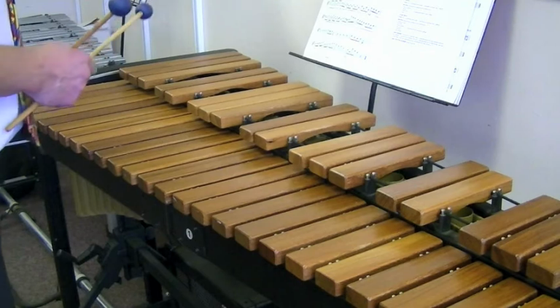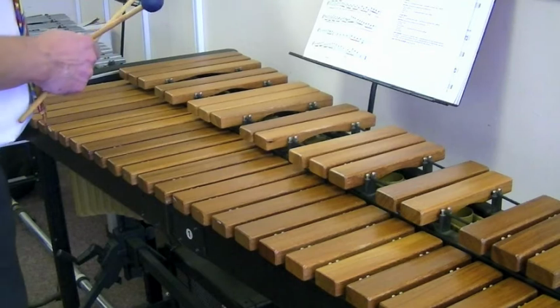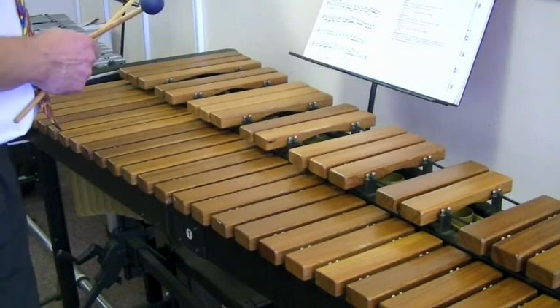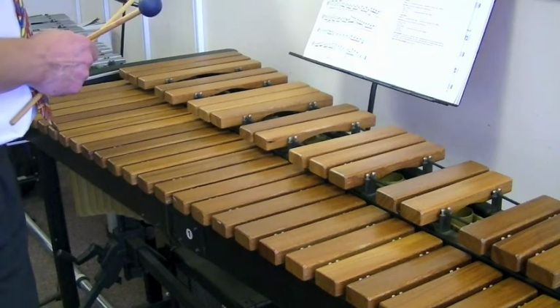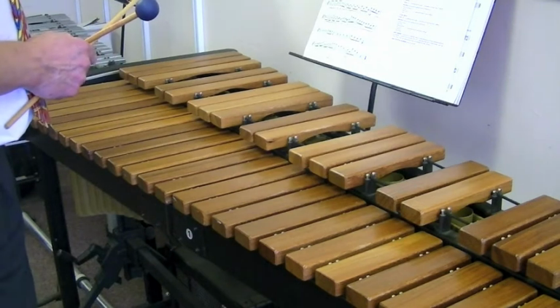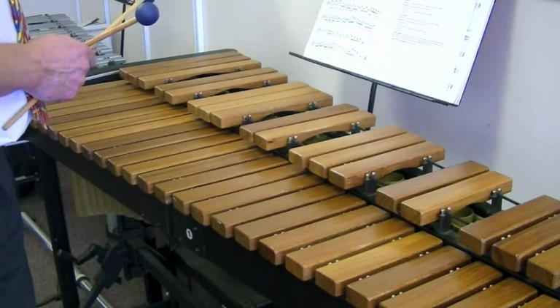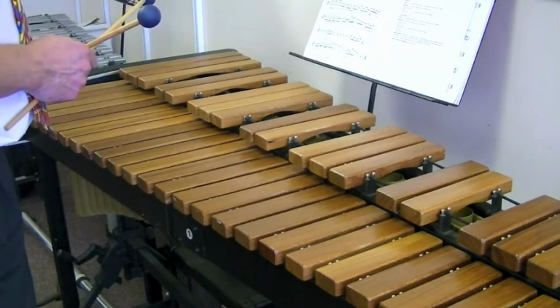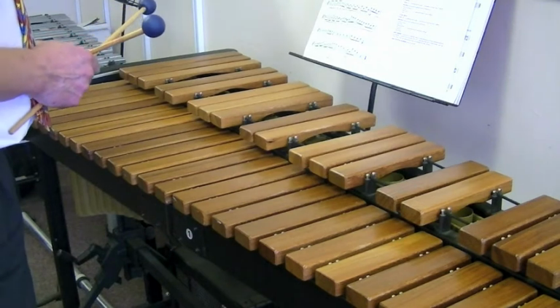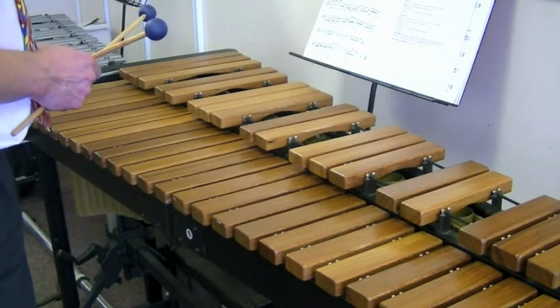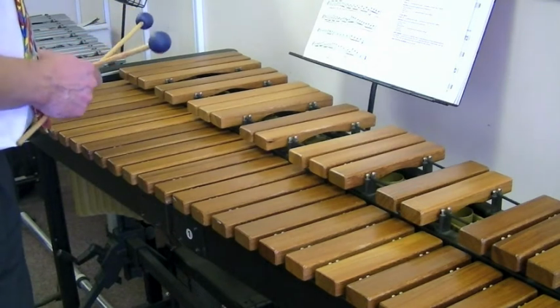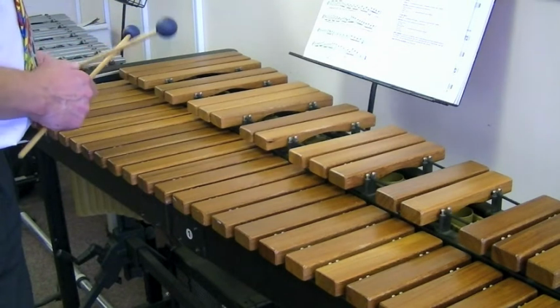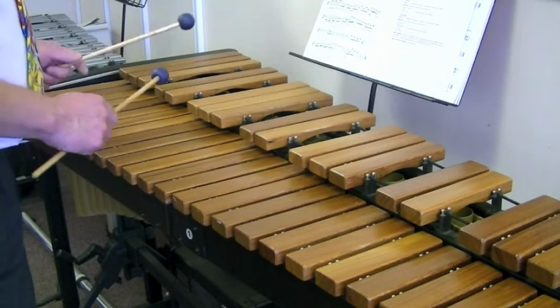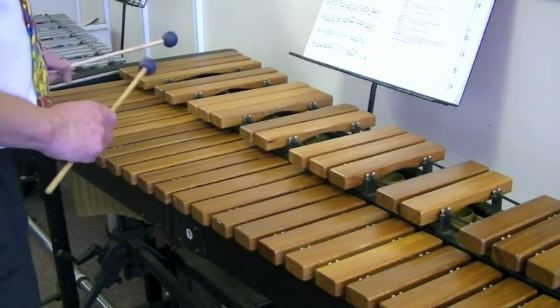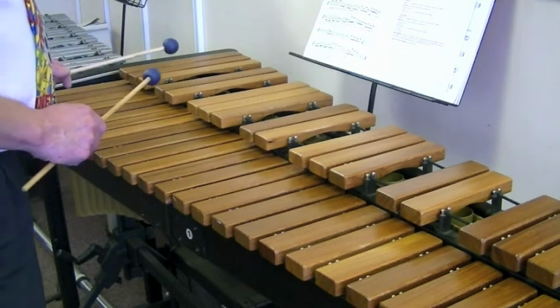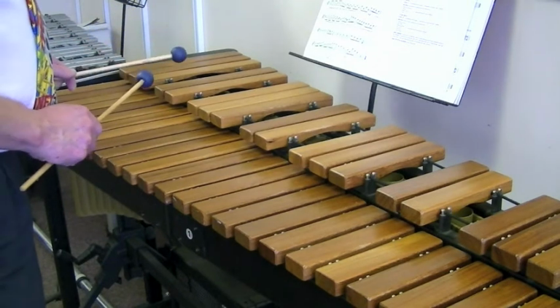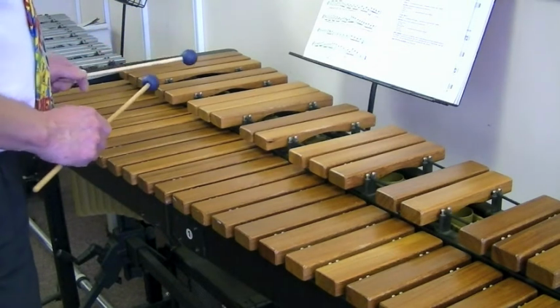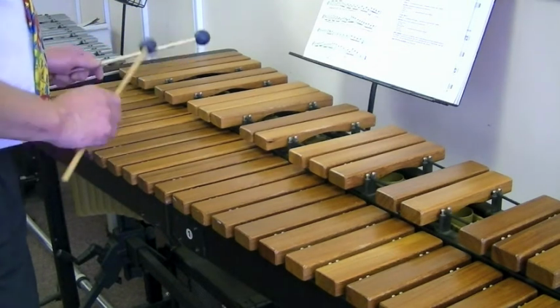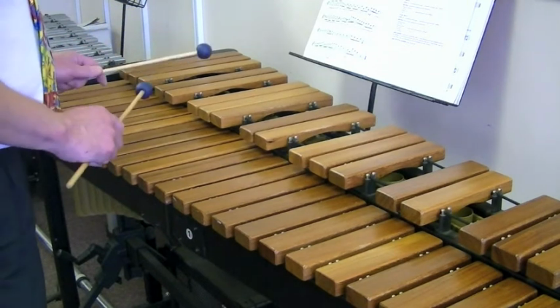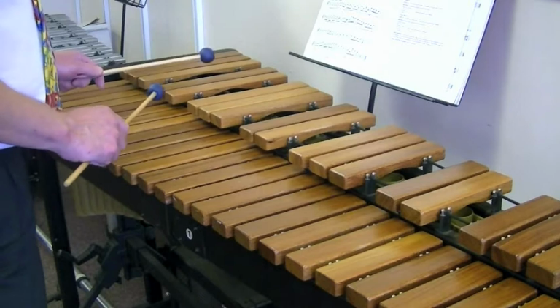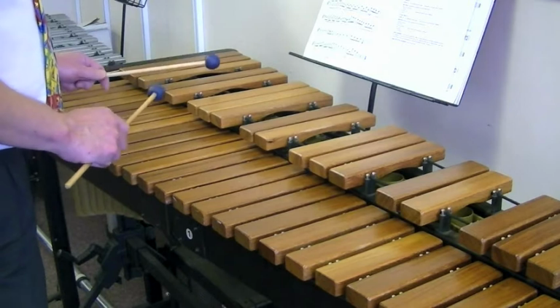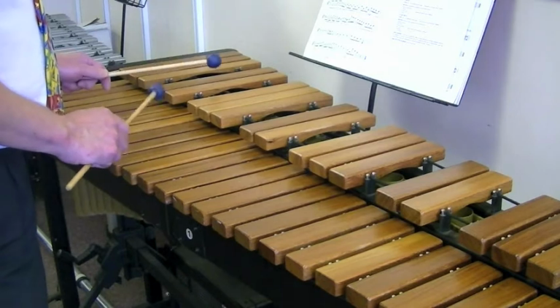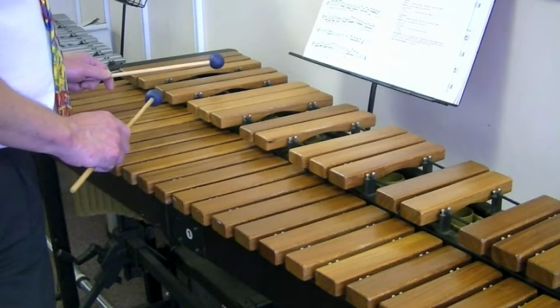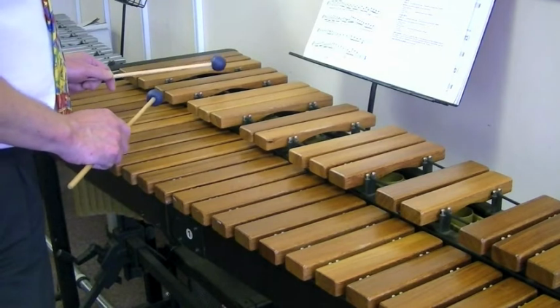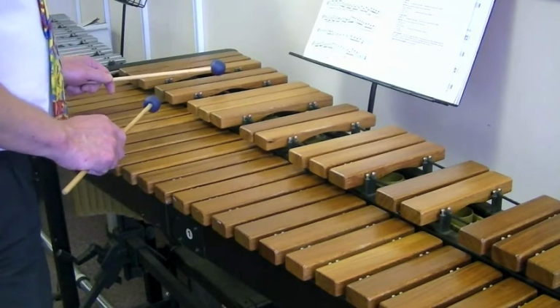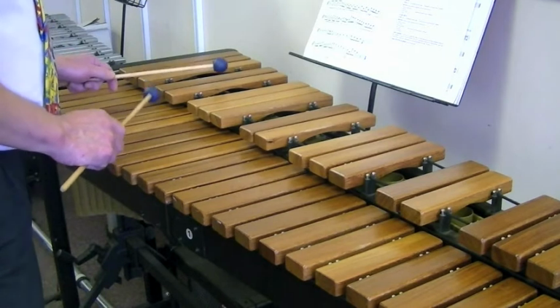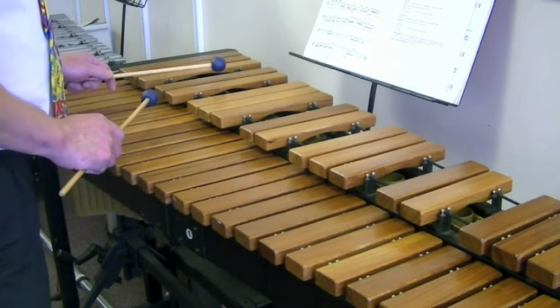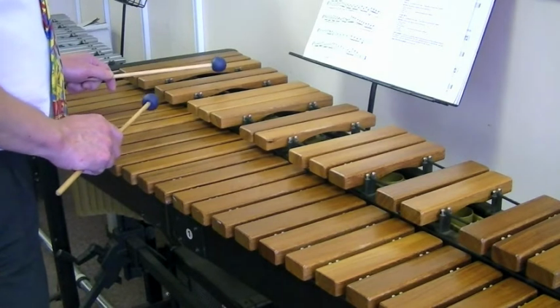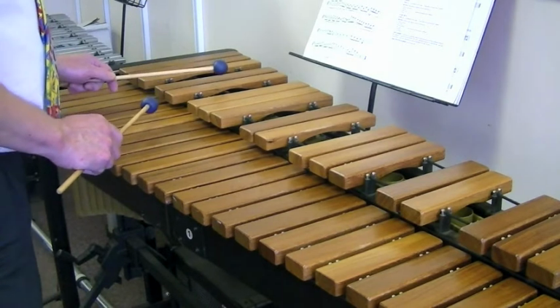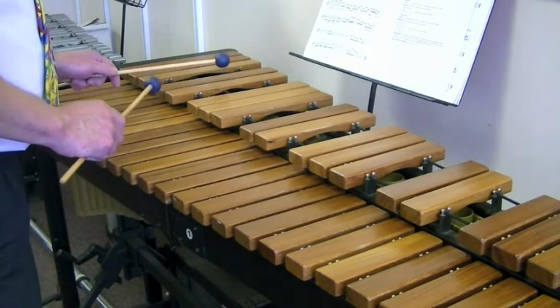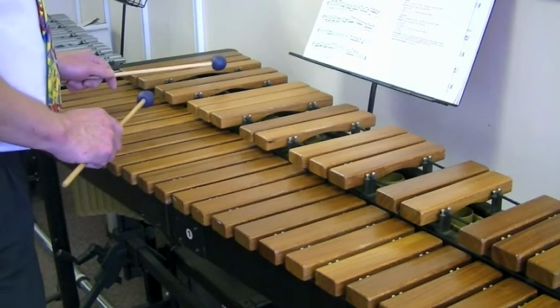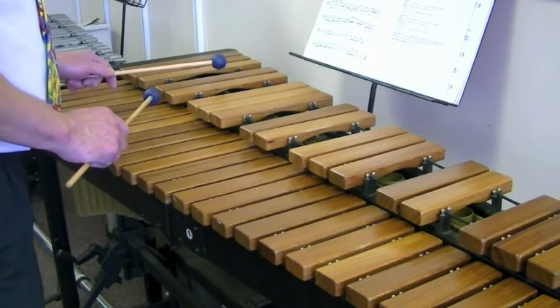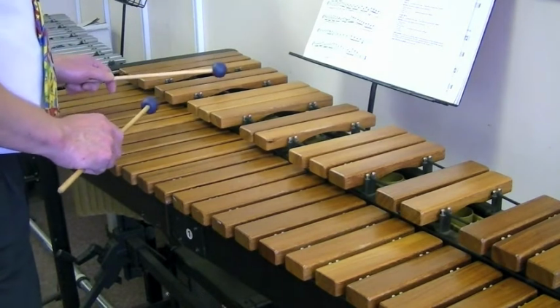Okay, and here we are with even notes, E Flat Major. One and two and three and four and...